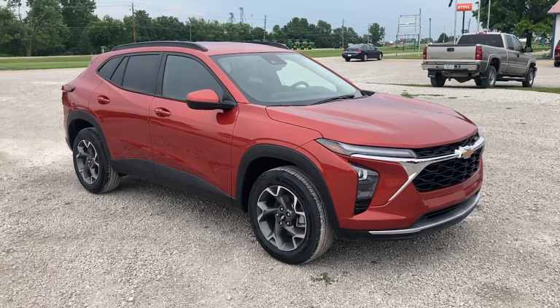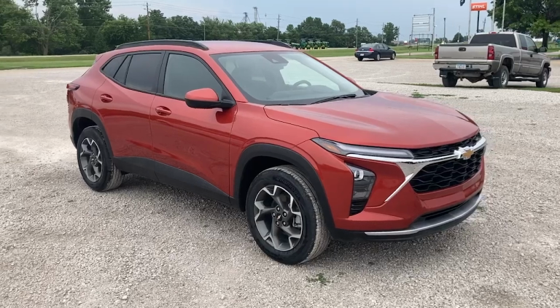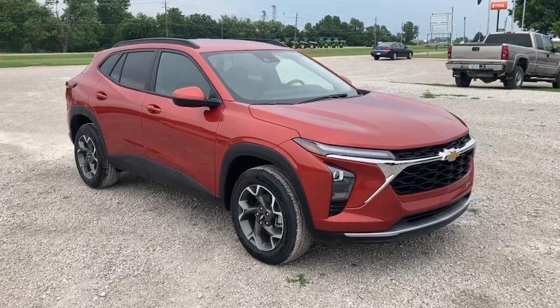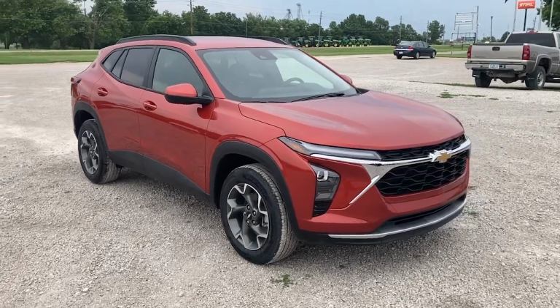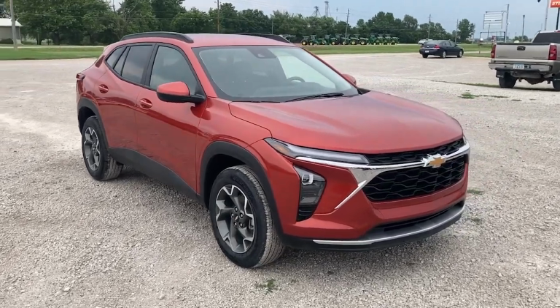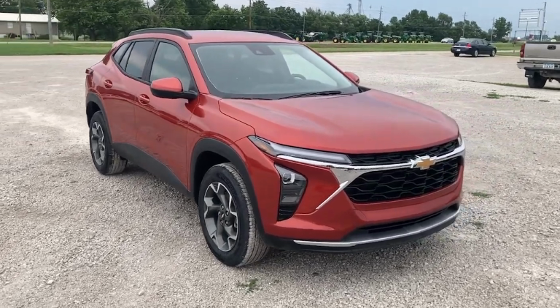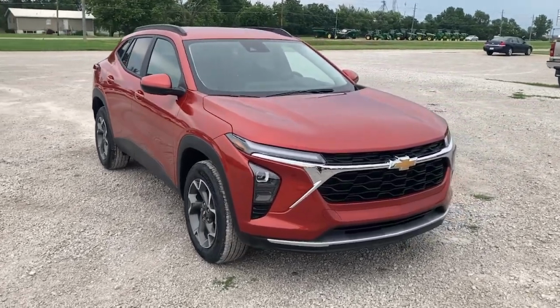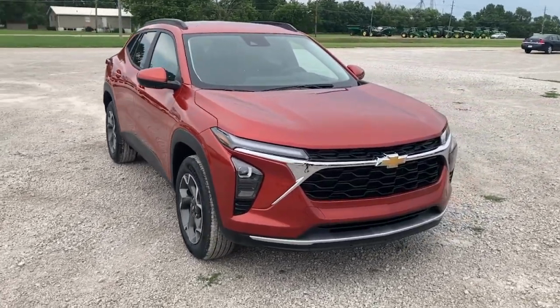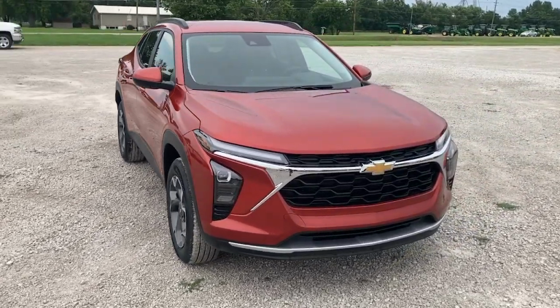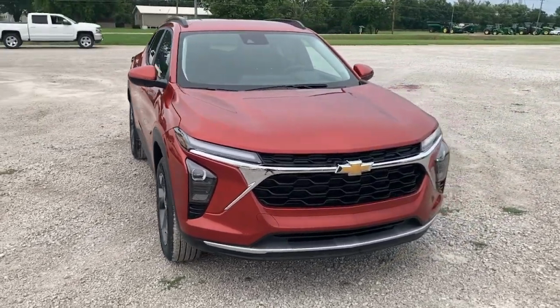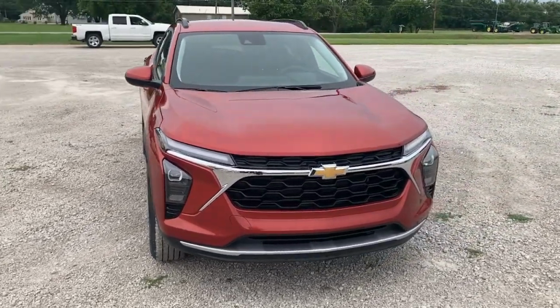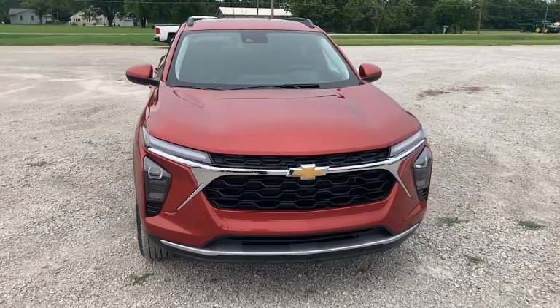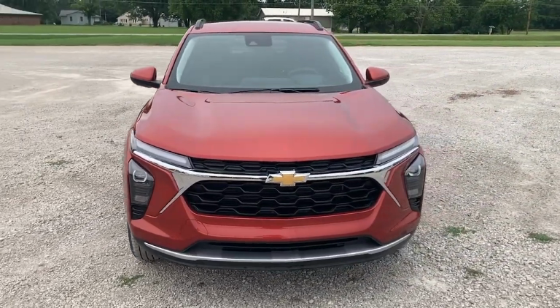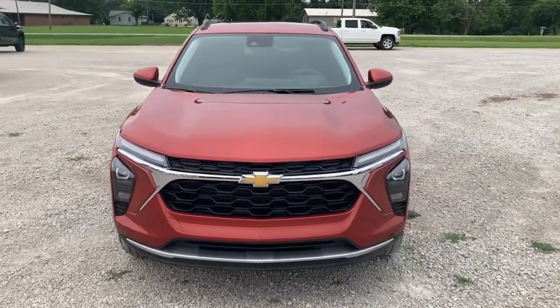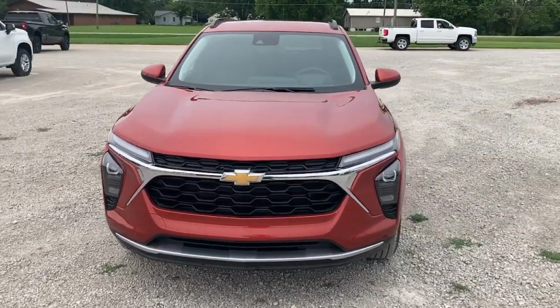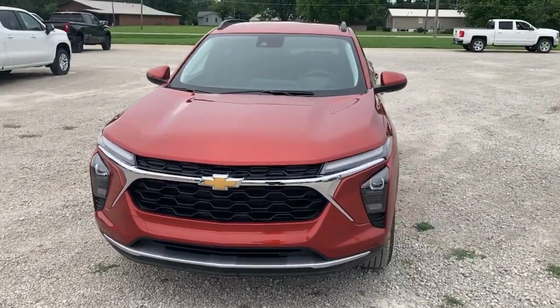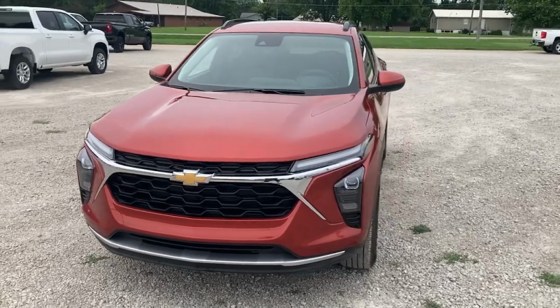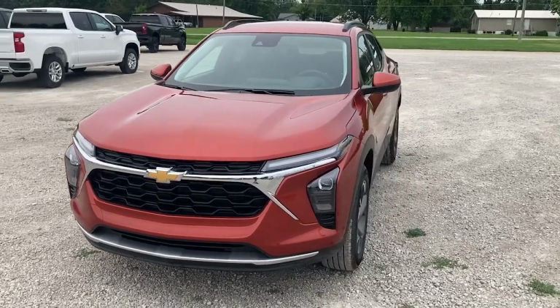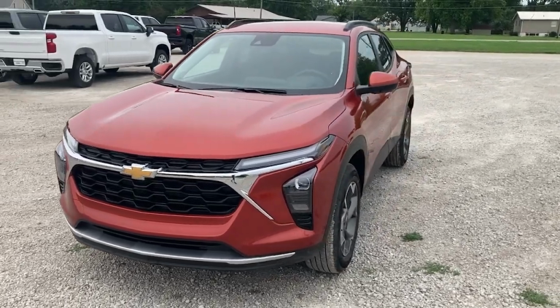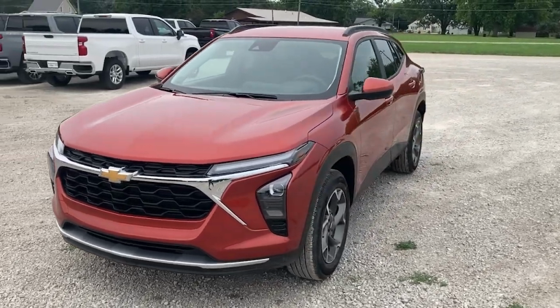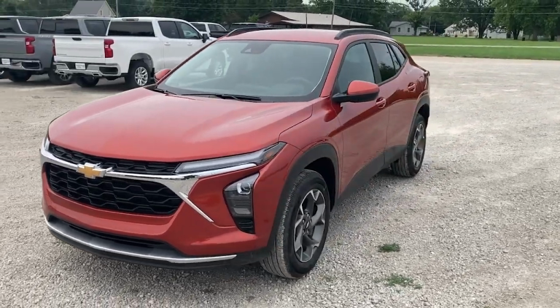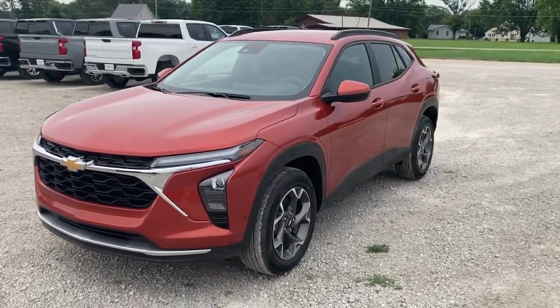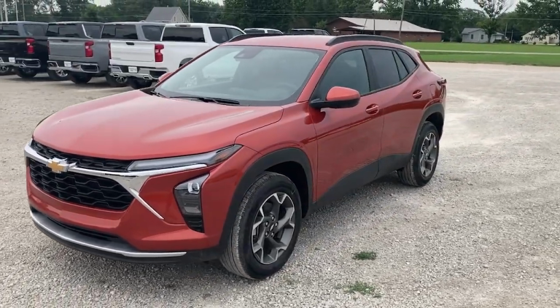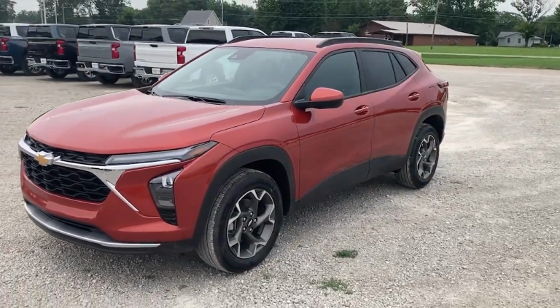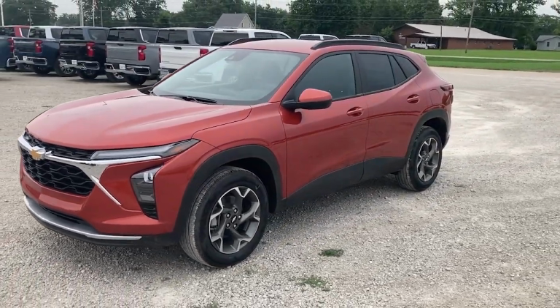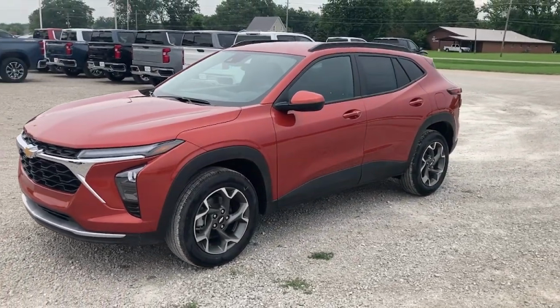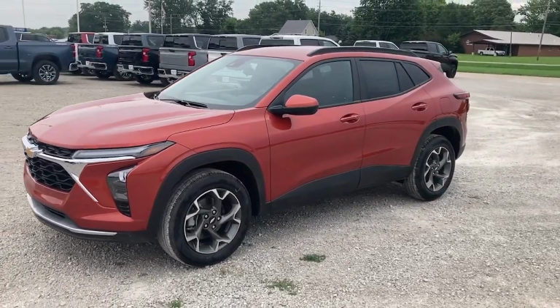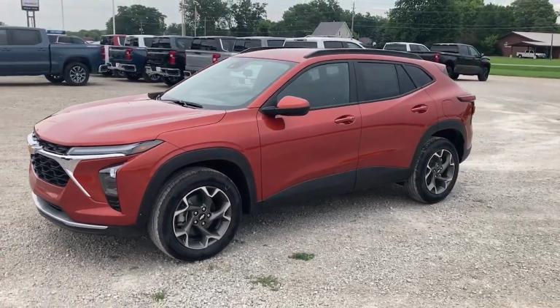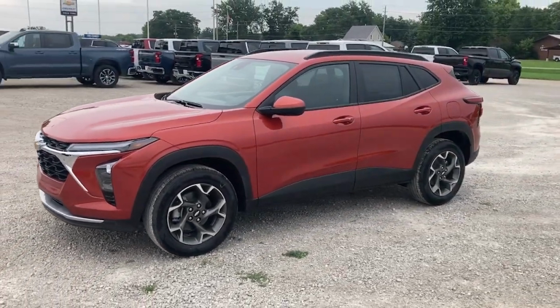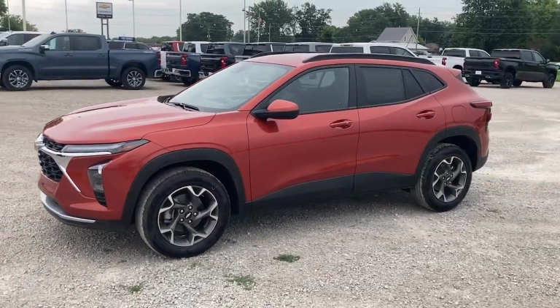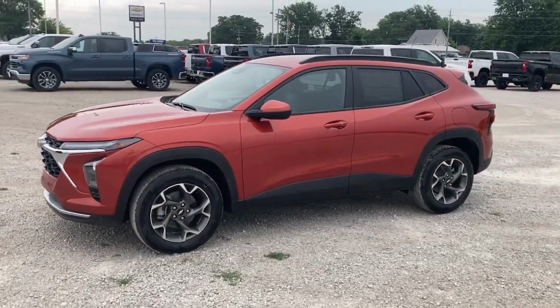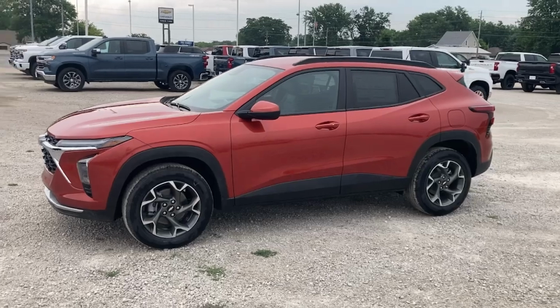You just found the 2024 Chevrolet Trax — the compact SUV that lets you navigate the urban landscape with efficiency and sporty style.